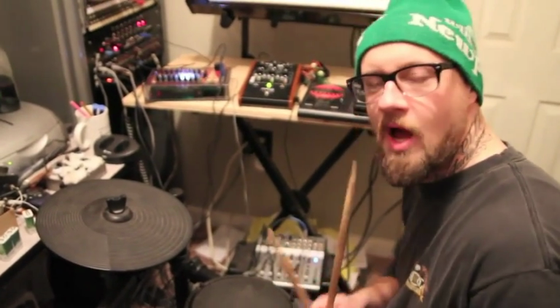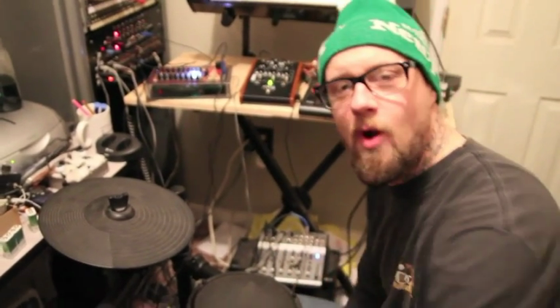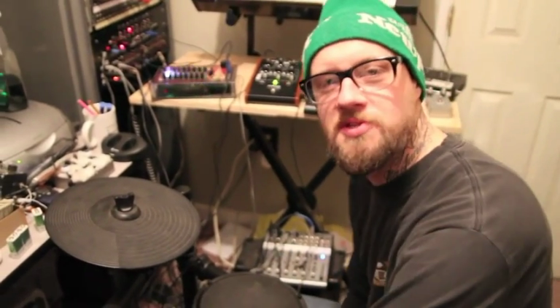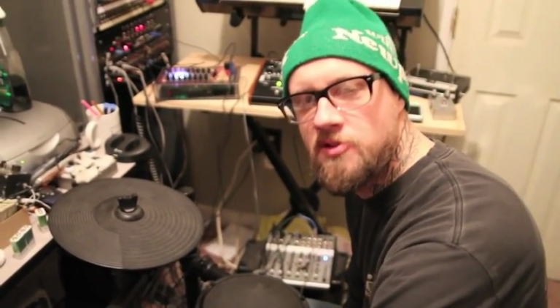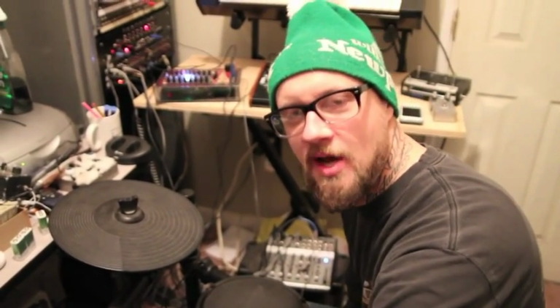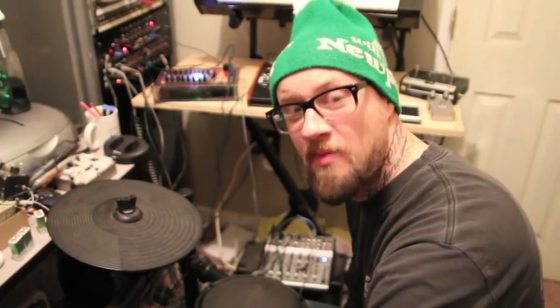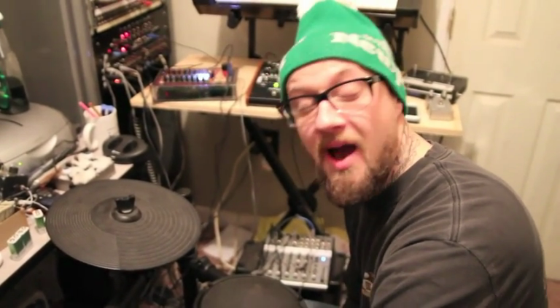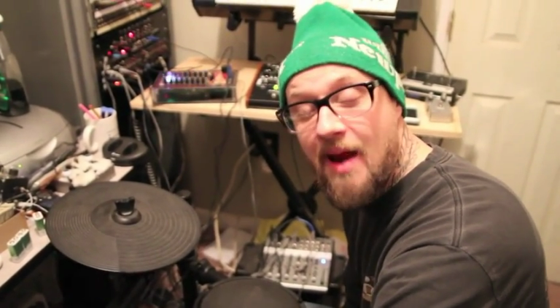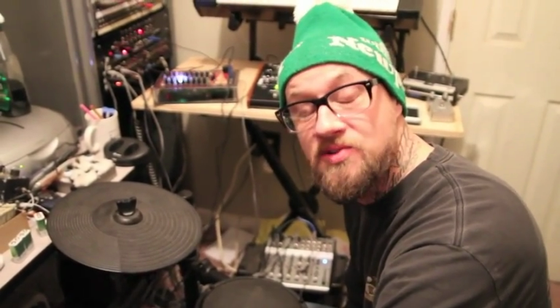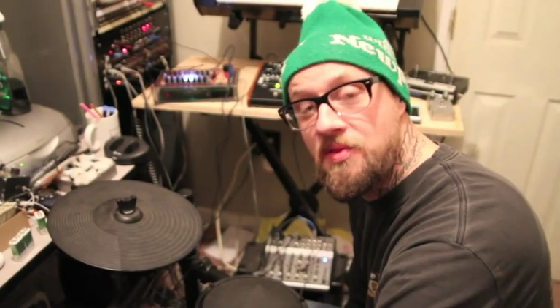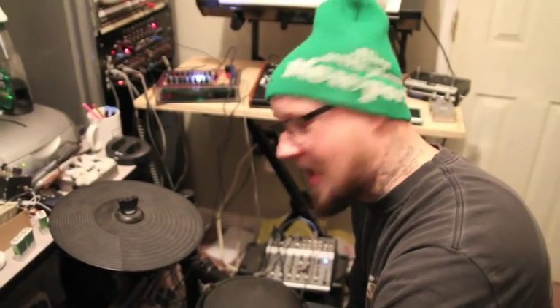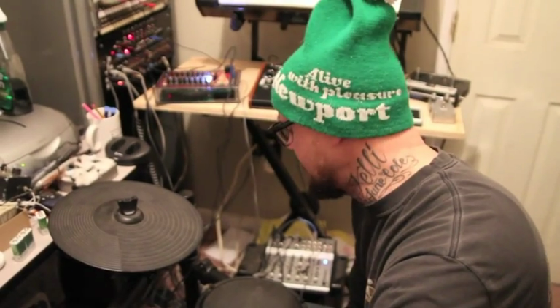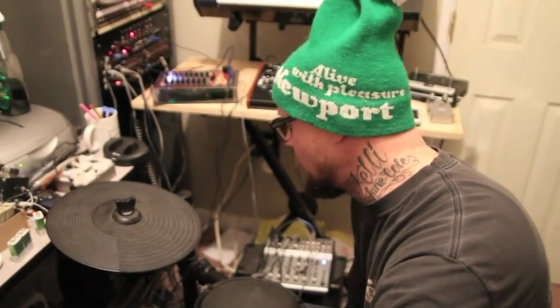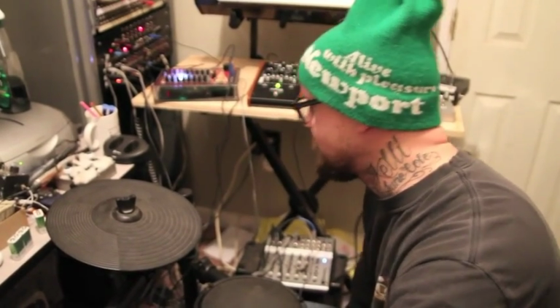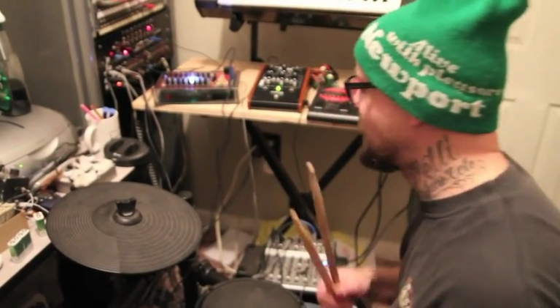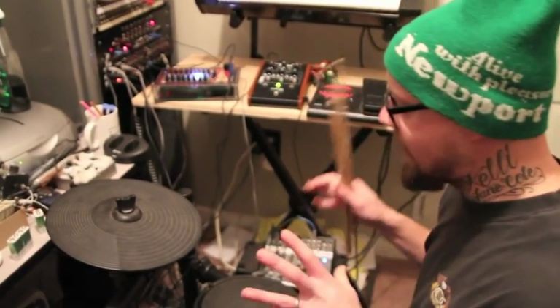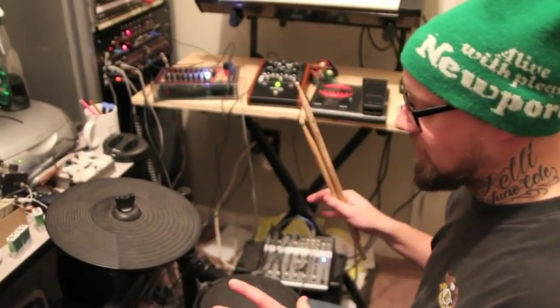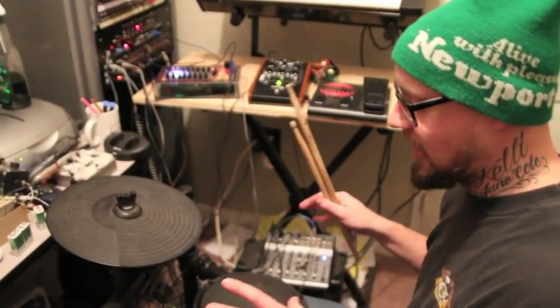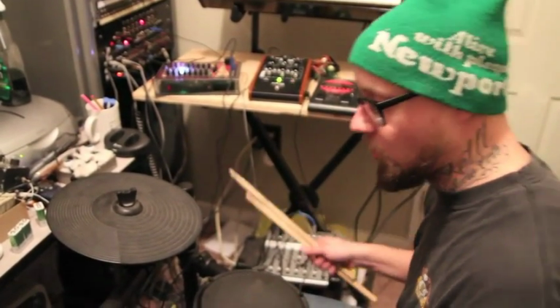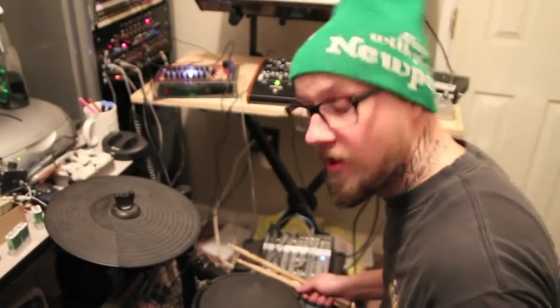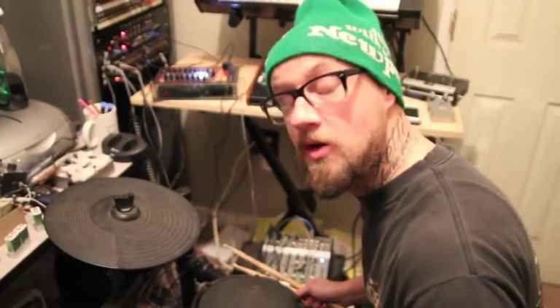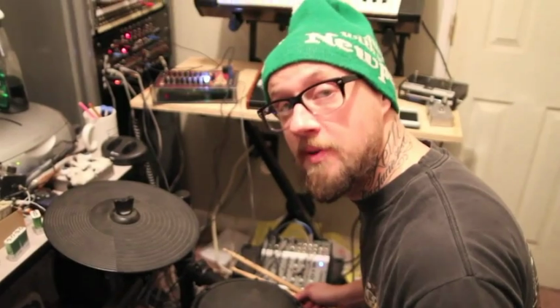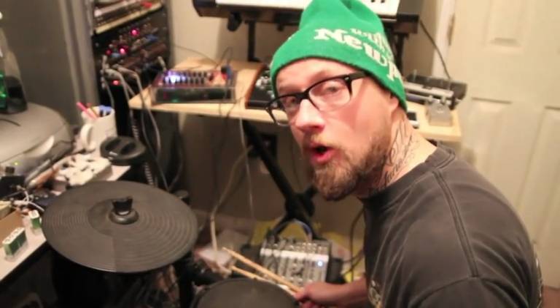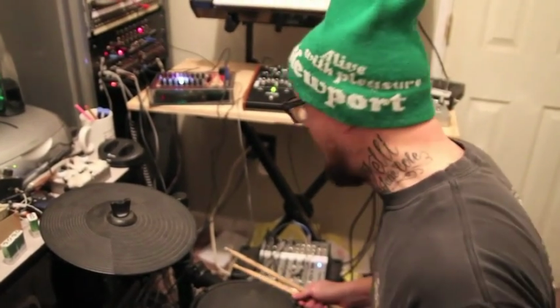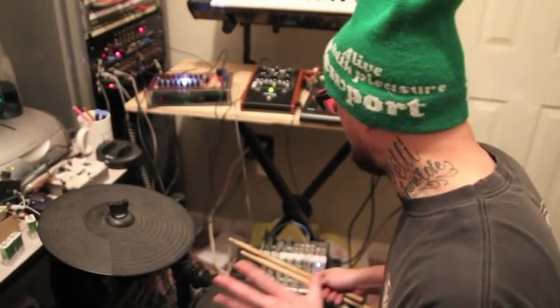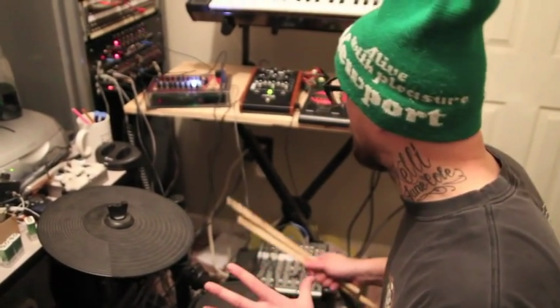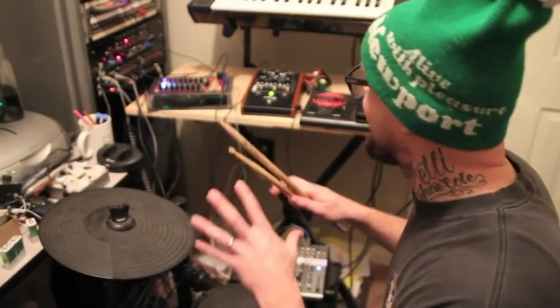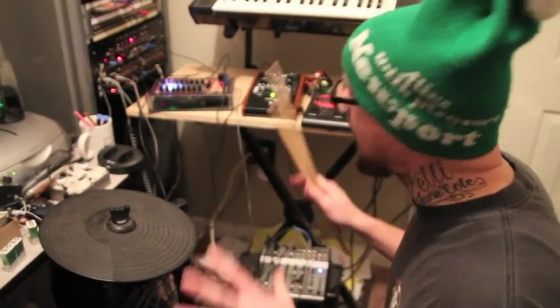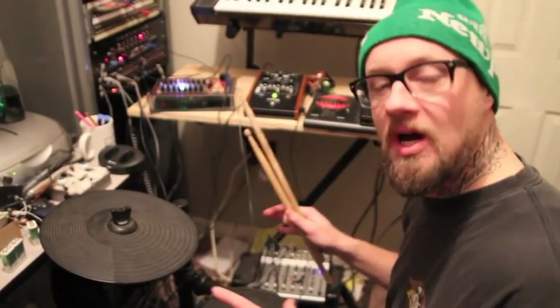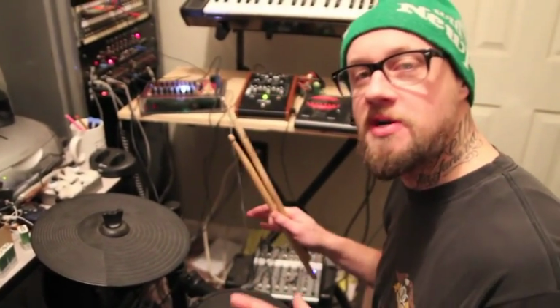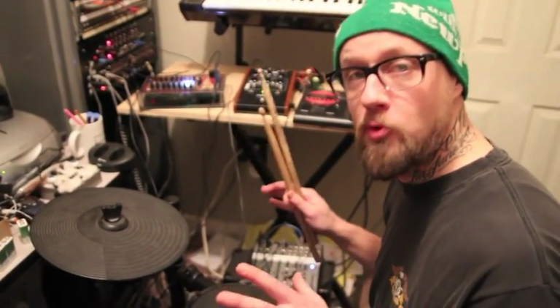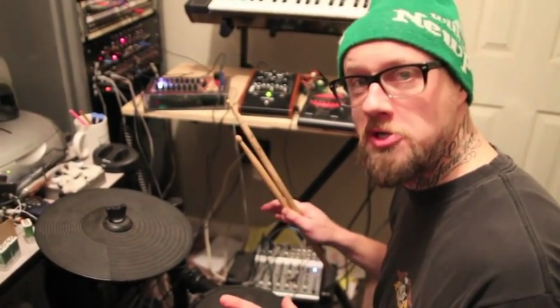Hi everyone, this is Steve again, SlytherTech.com. Behind the camera is Keith, and we are videotaping a wonderful concoction of our different projects.